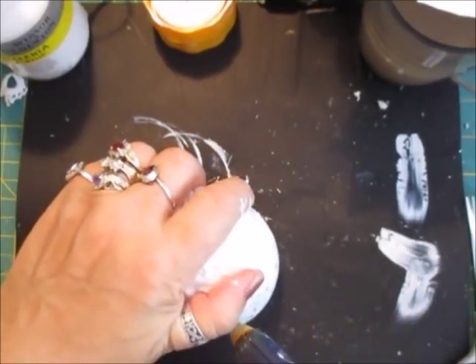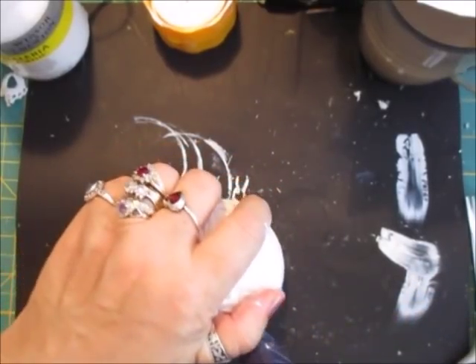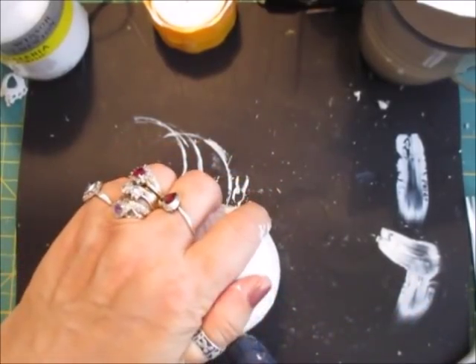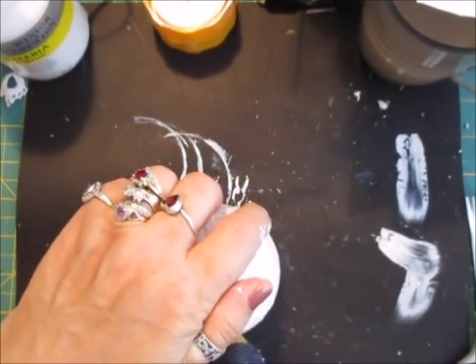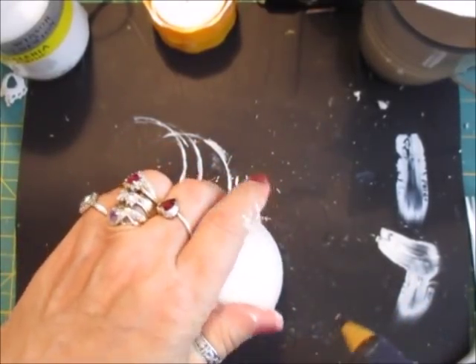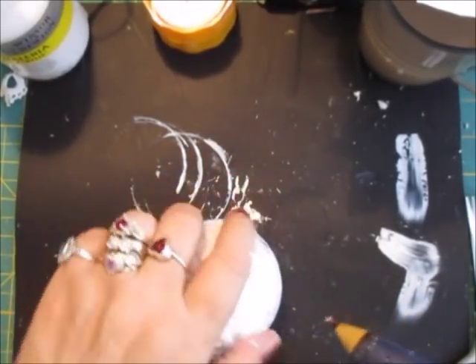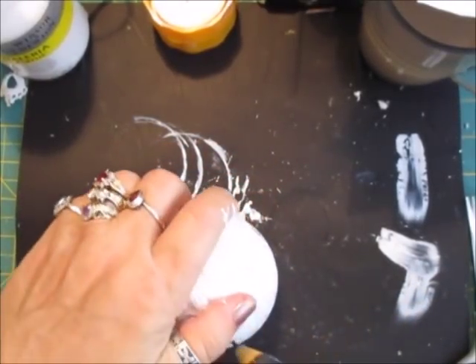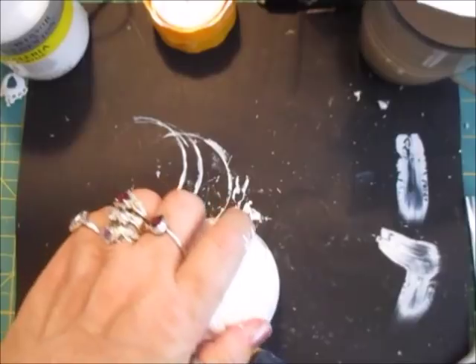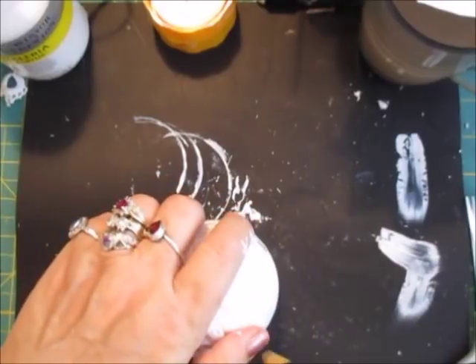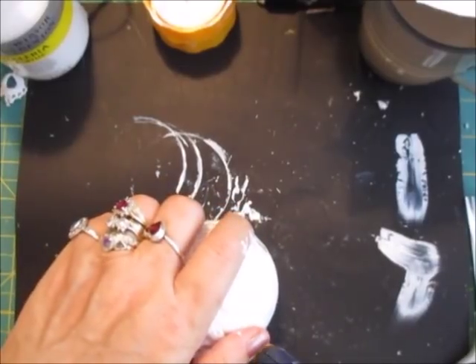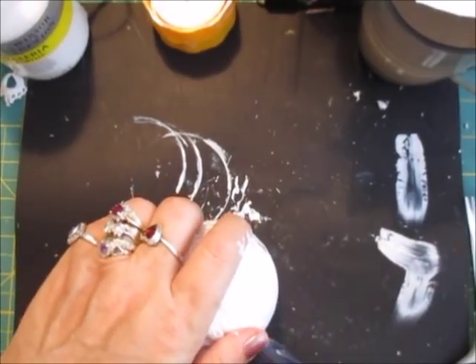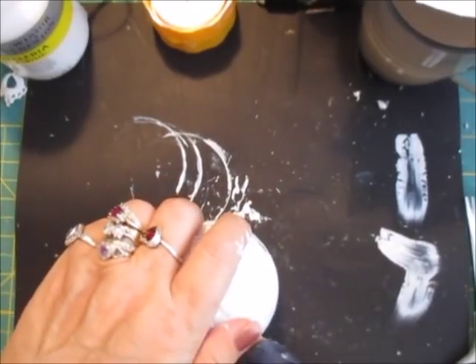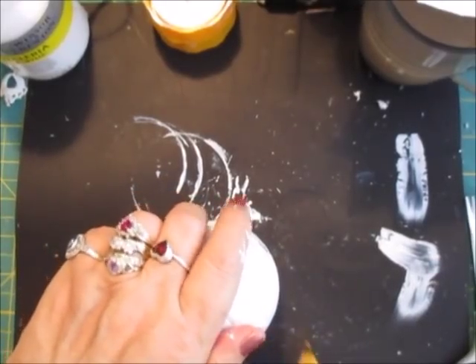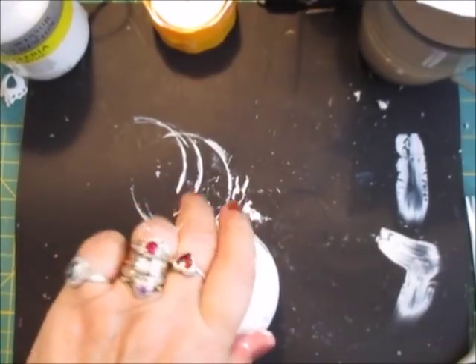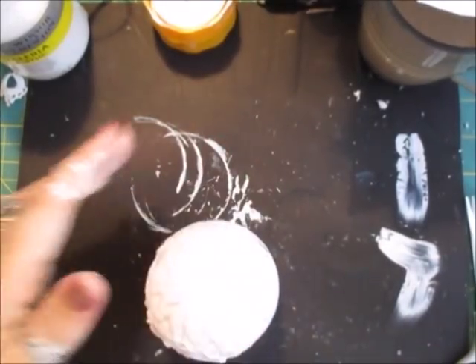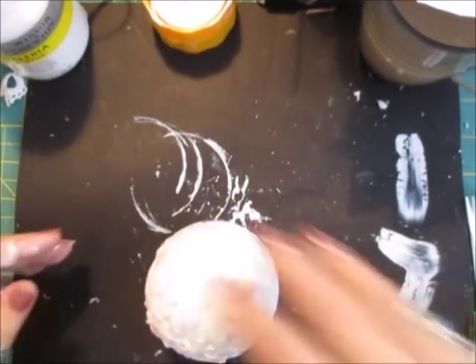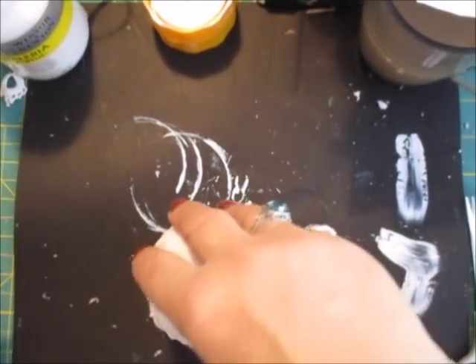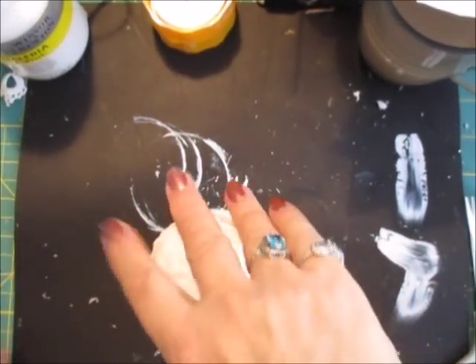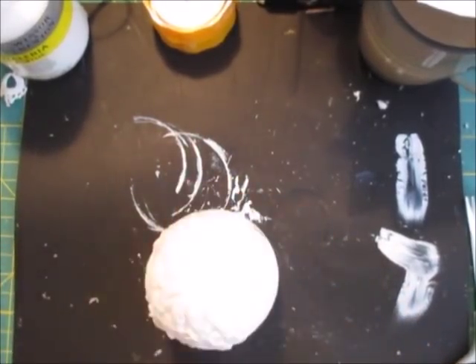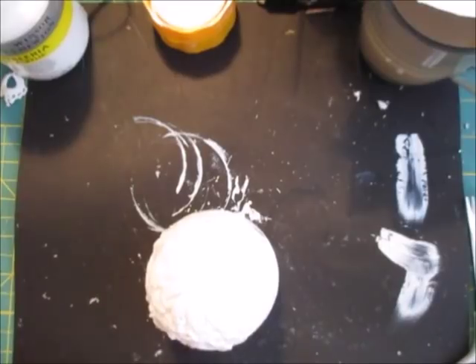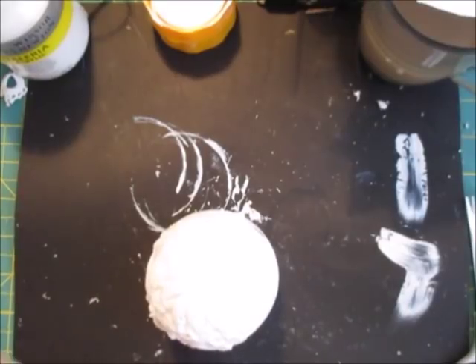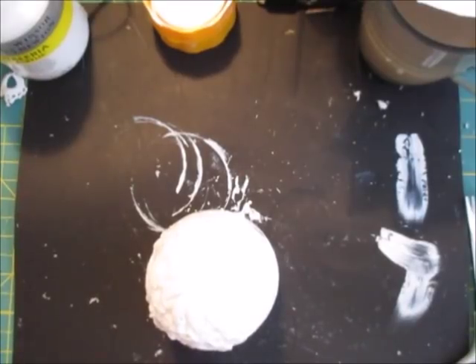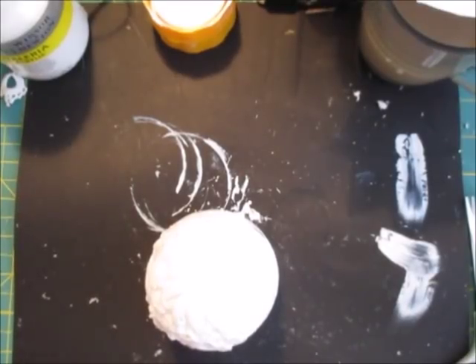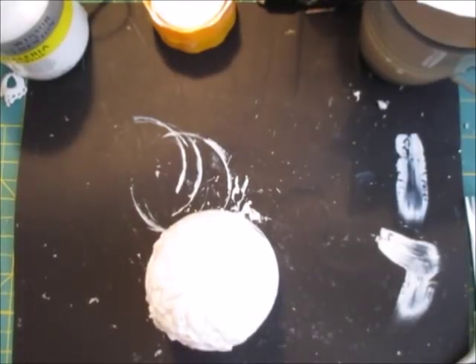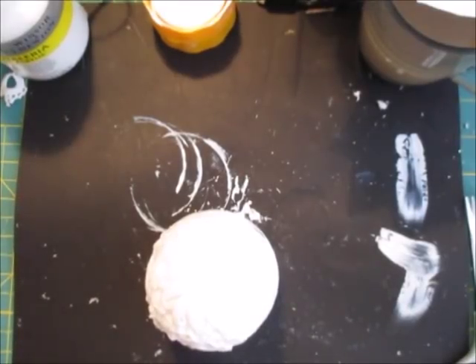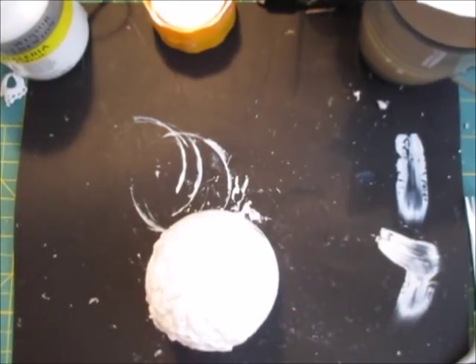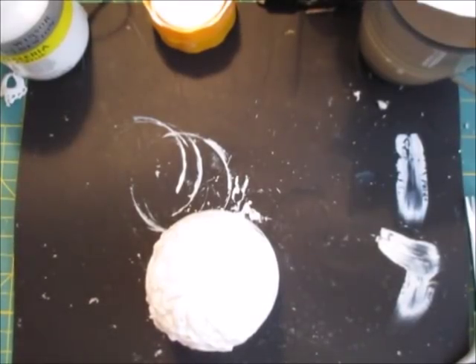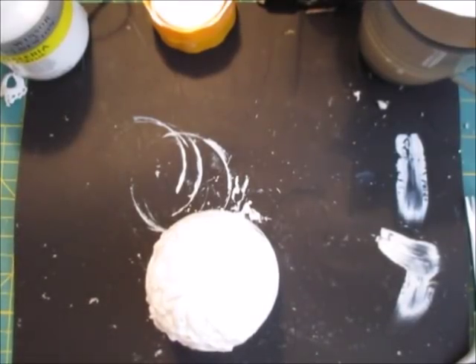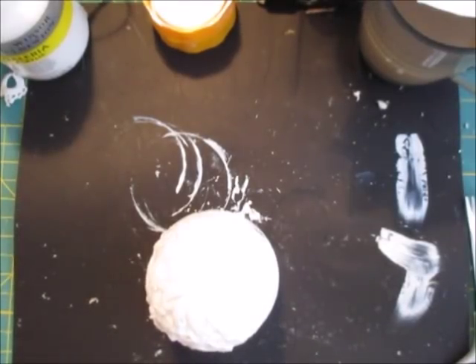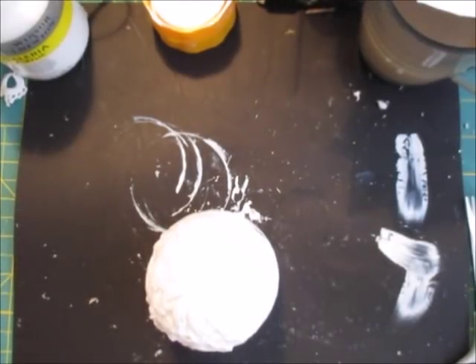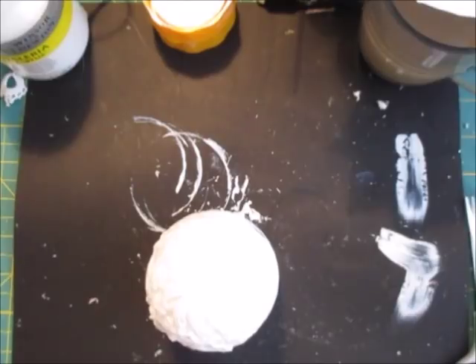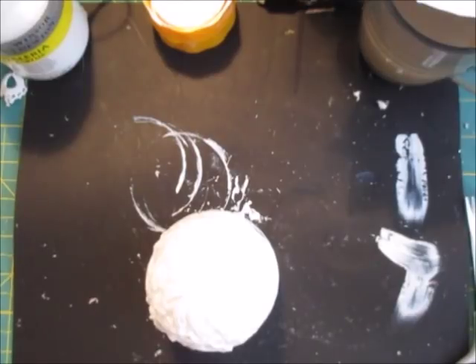Now what I'm doing is just adding a little bit of glue around the edge, just slightly underneath the ball where it meets the bangle or bracelet, and that will hold that in. But also I'm going to be putting some trim on it, and that will also hold it in.